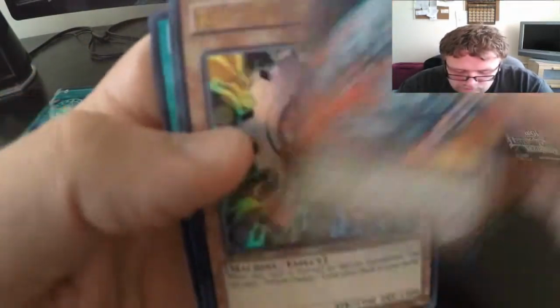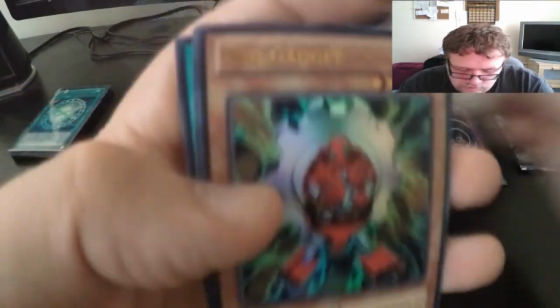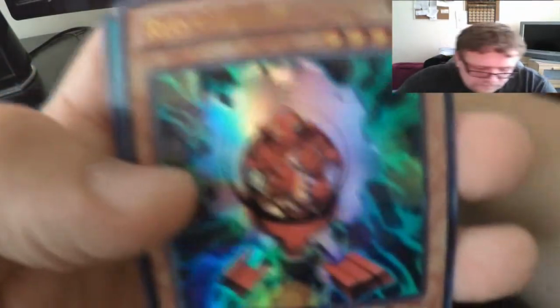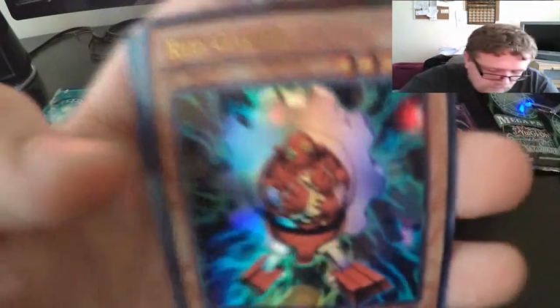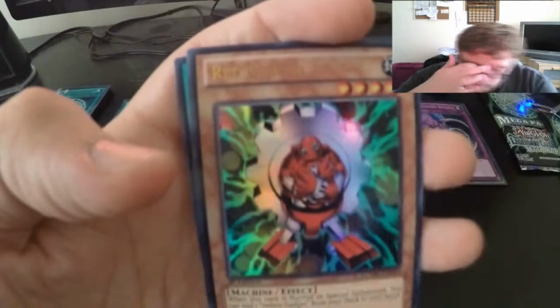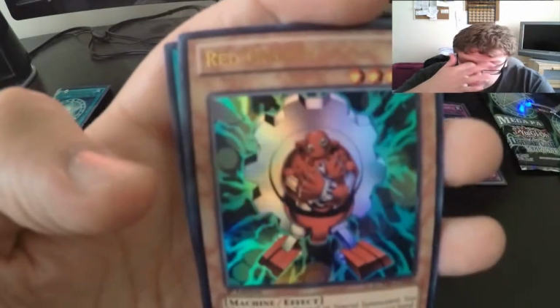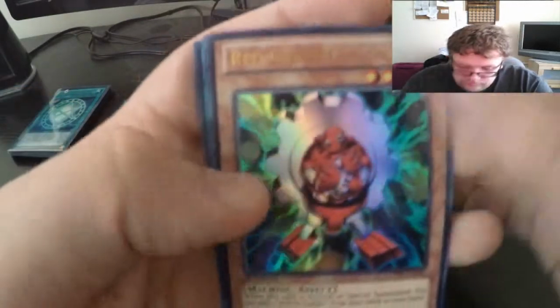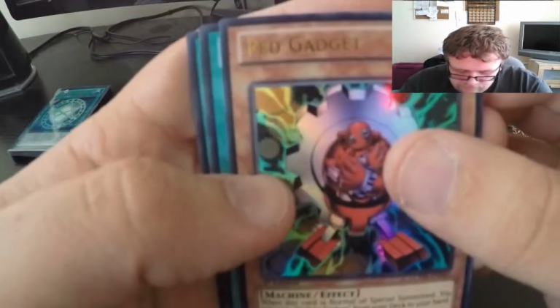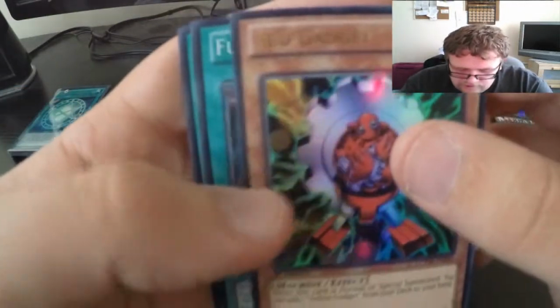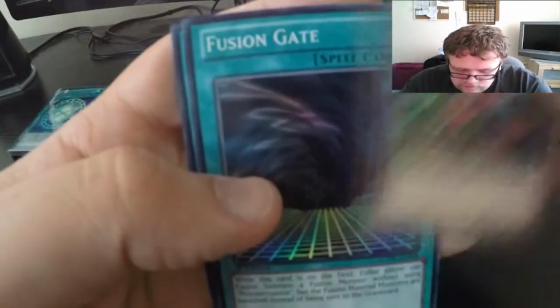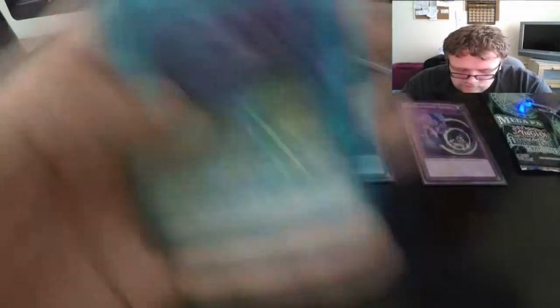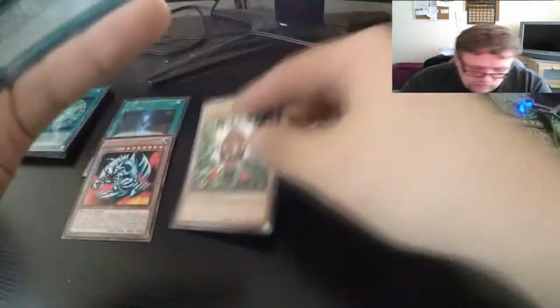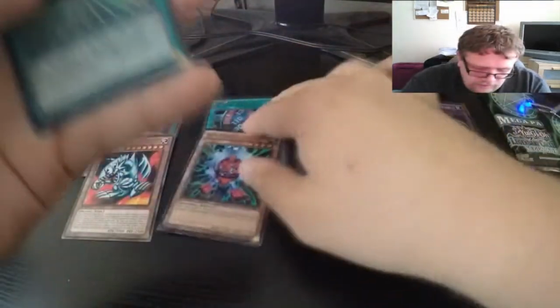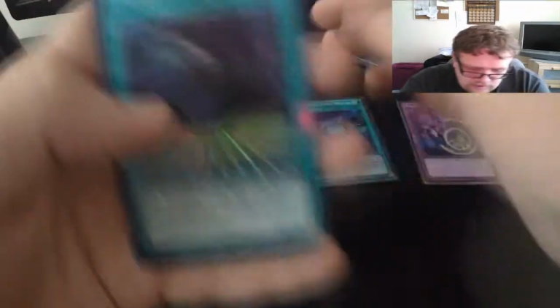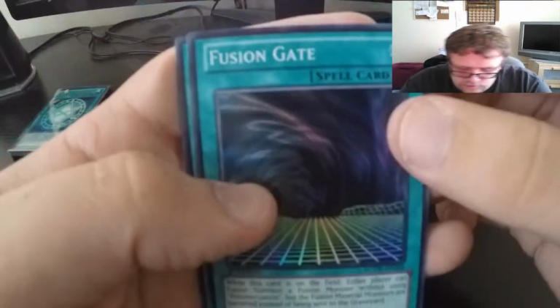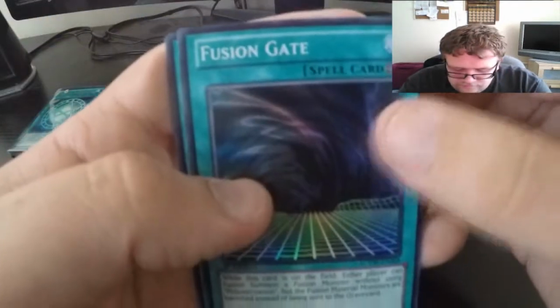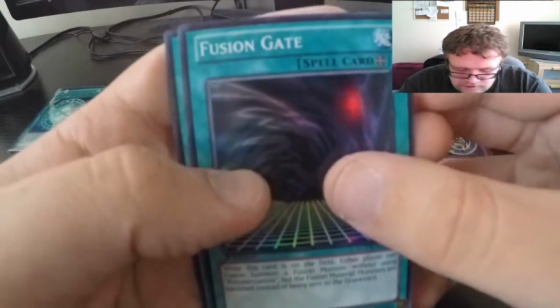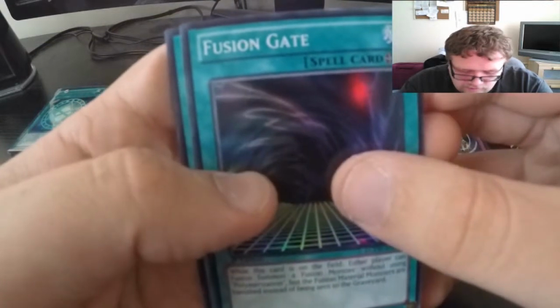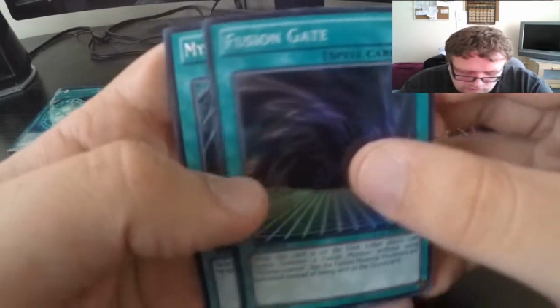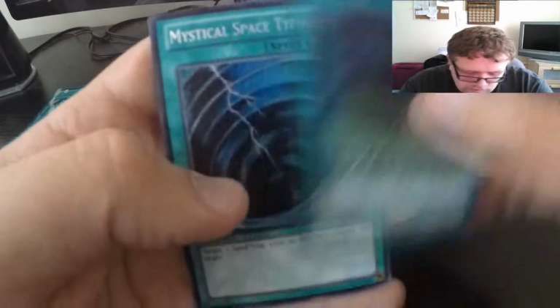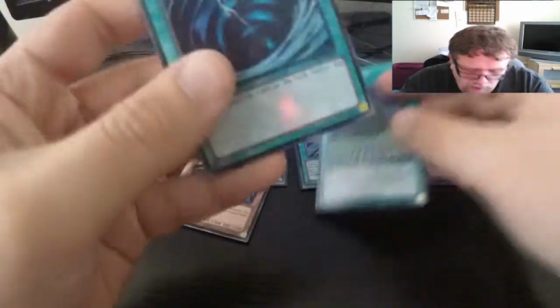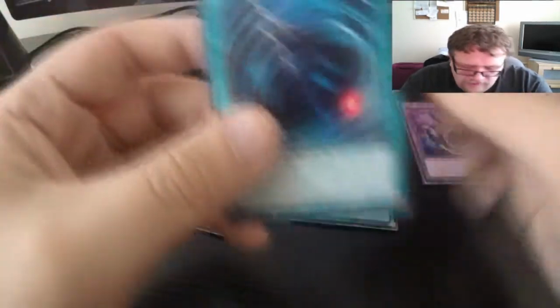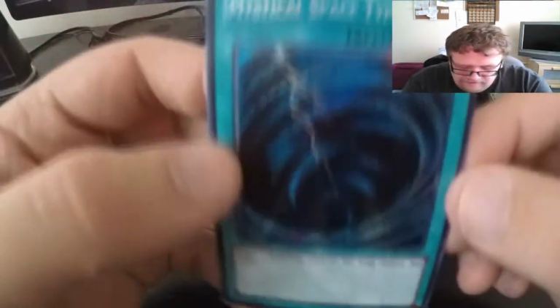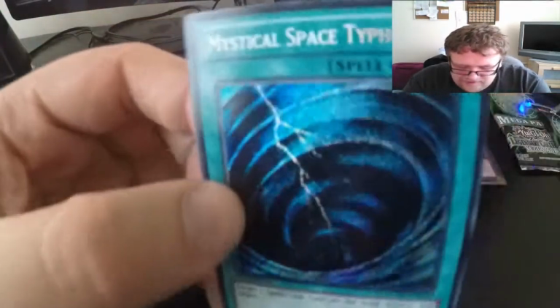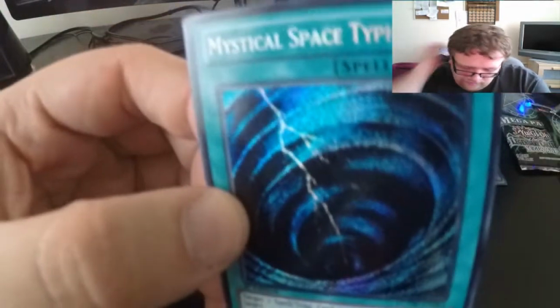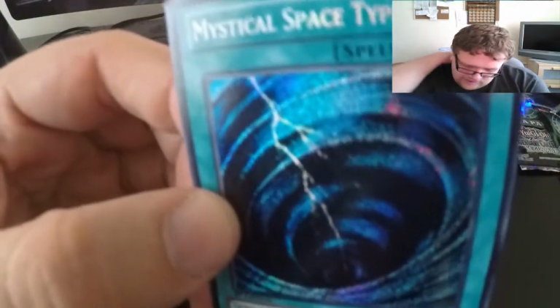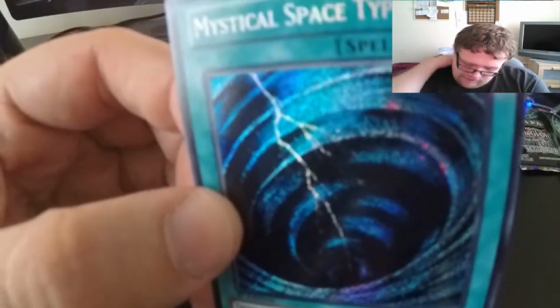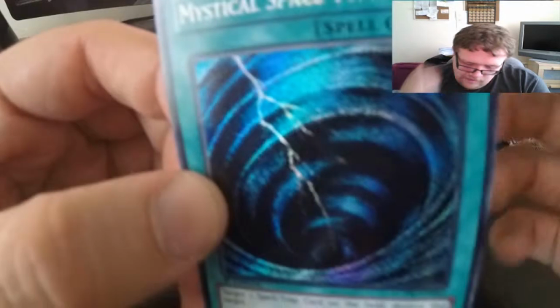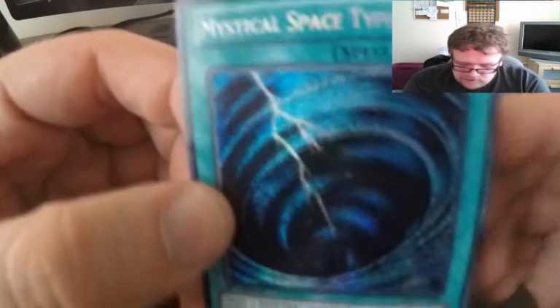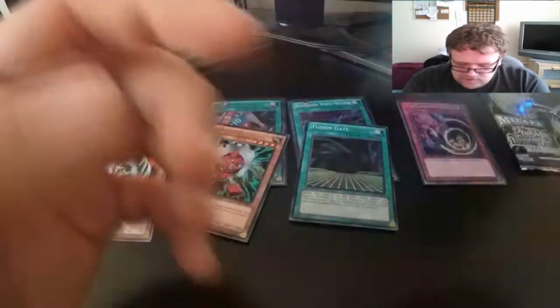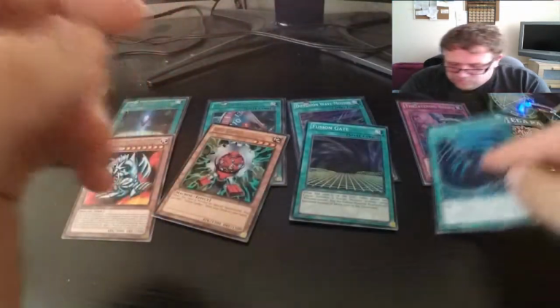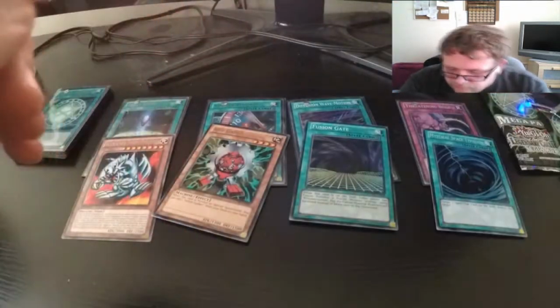Blue-Eyes Toon Dragon for our rare. For our ultra rare we have Rare Gadget — very nice. A super rare Fusion Gate there. Cardinal Hunter as our secret rare, and Mystical Space Typhoon — very nice.